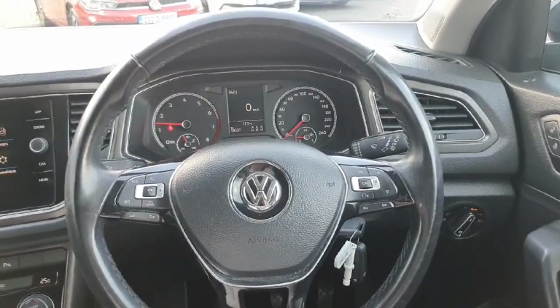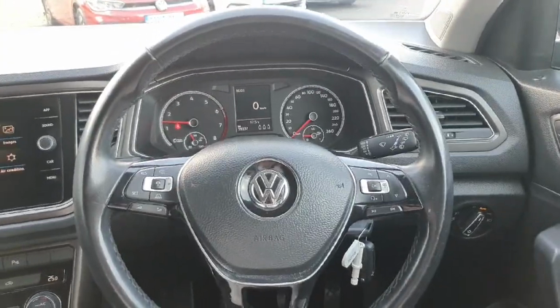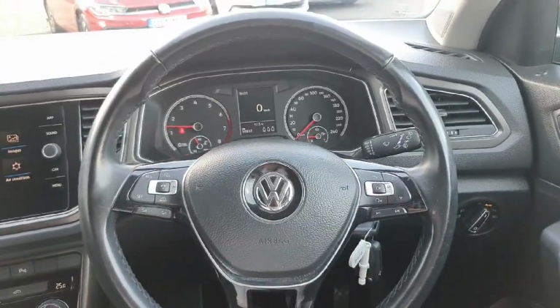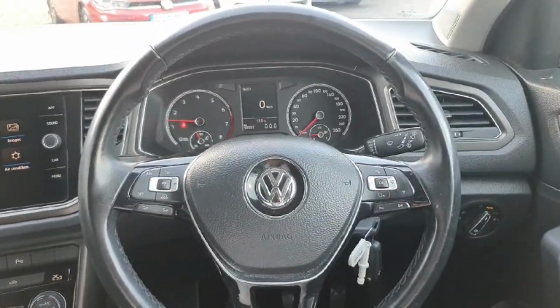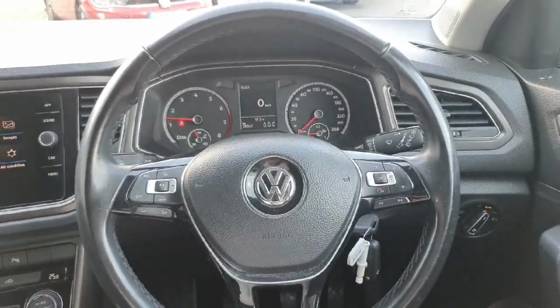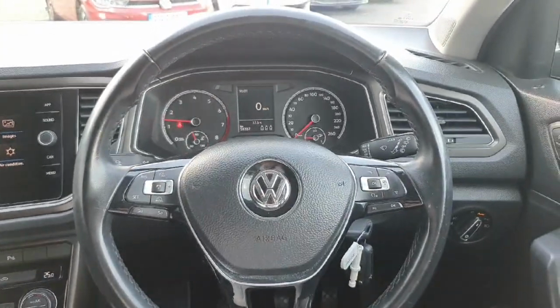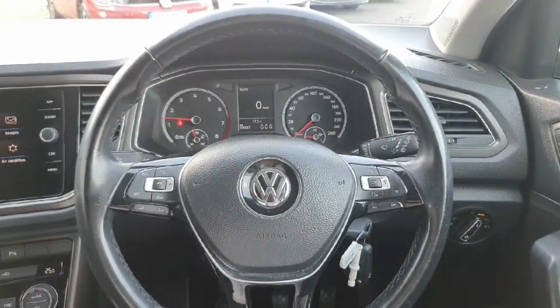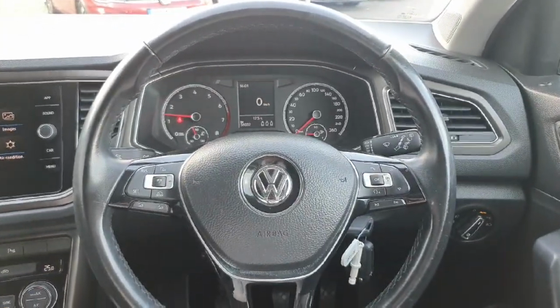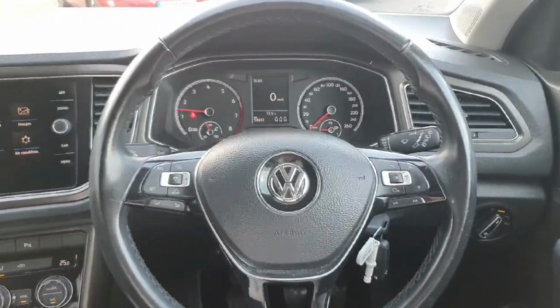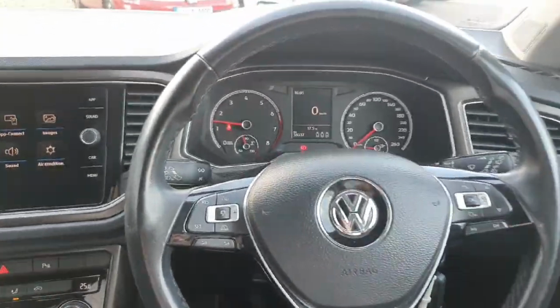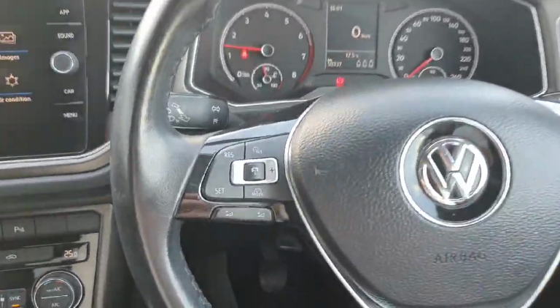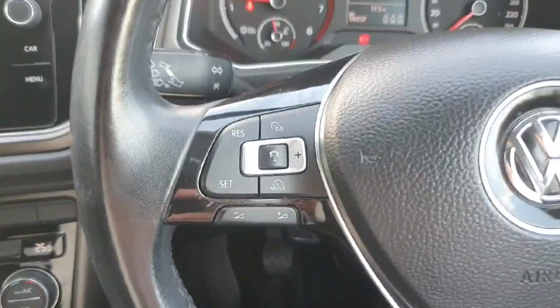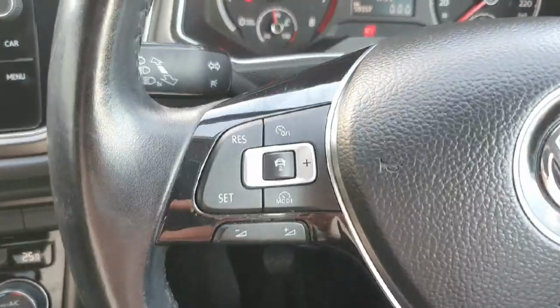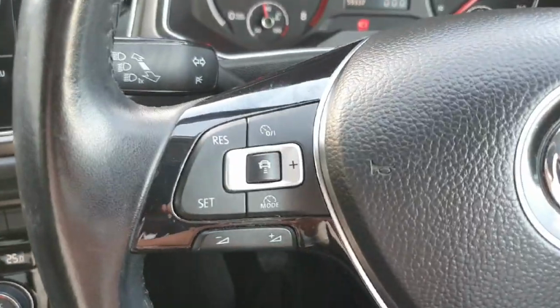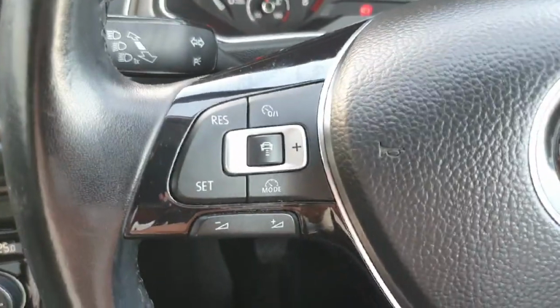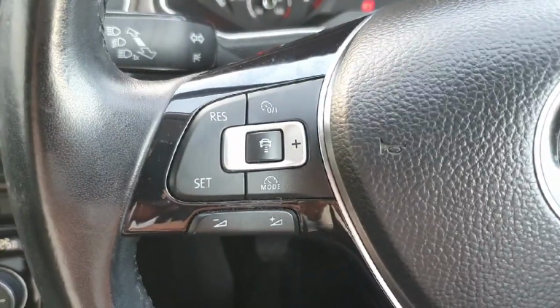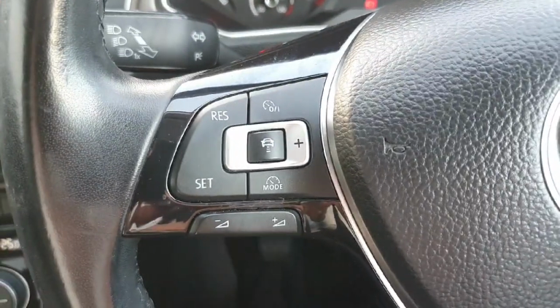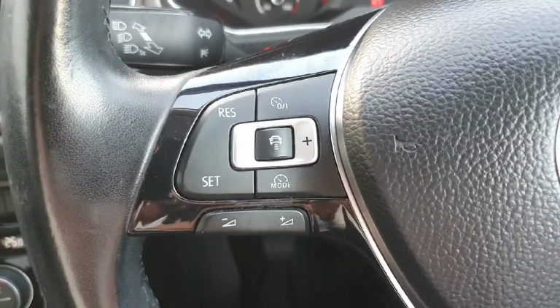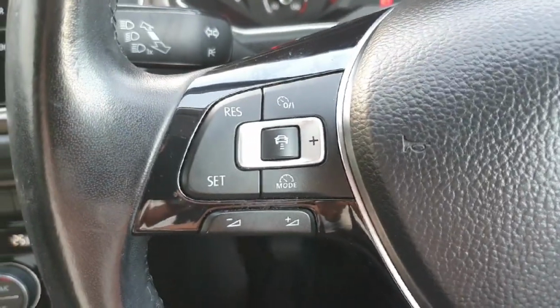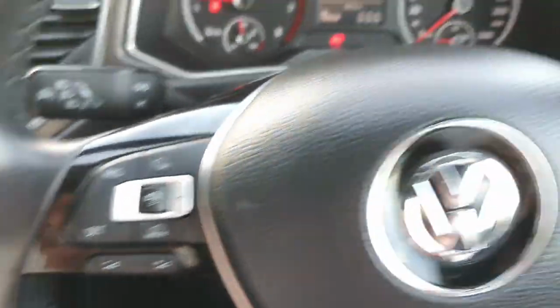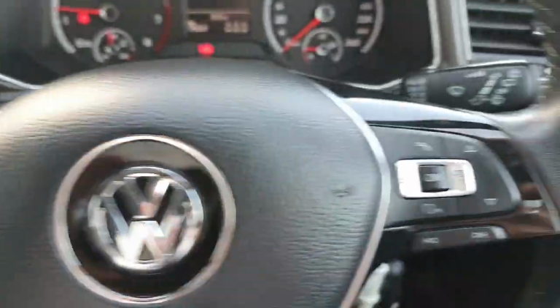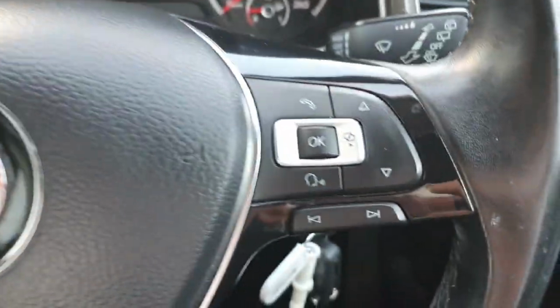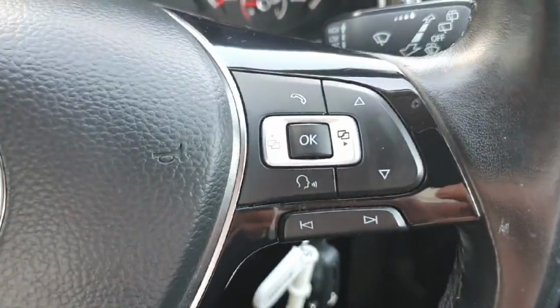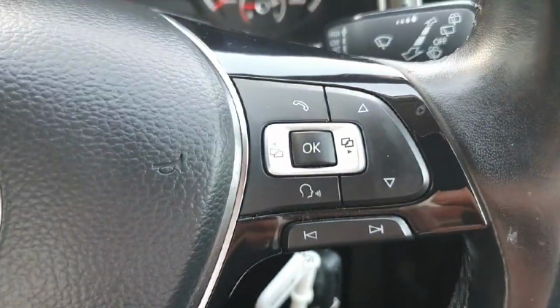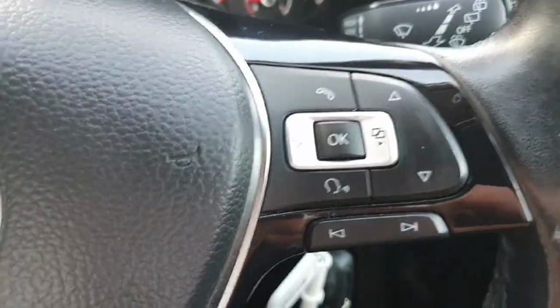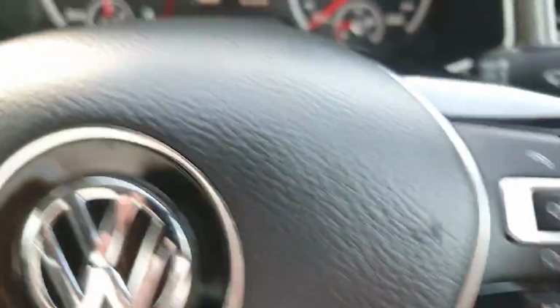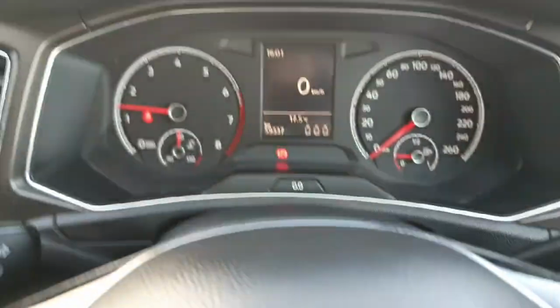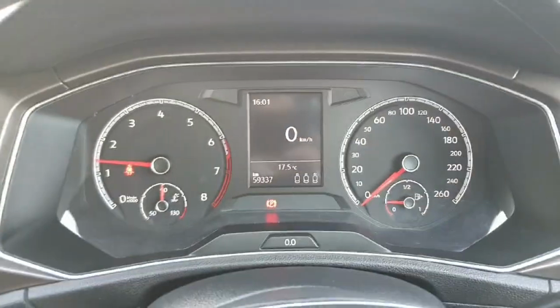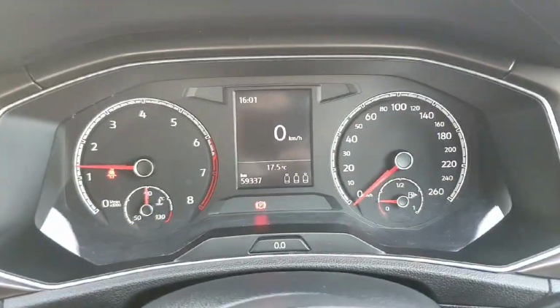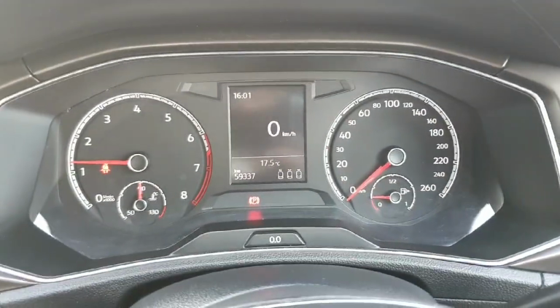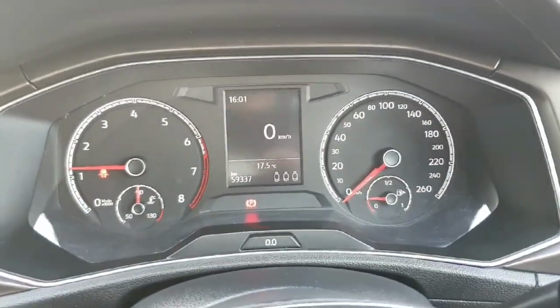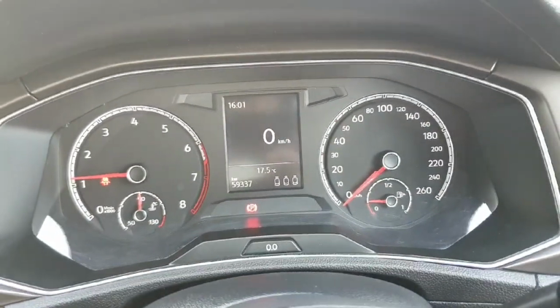Behind the wheel we have a leather-wrapped multi-function steering wheel. Over here on the left are your controls for adaptive cruise control and volume, and over here on the right are your controls for the dial in the centre of your display.